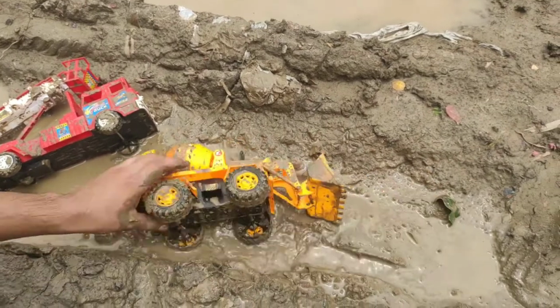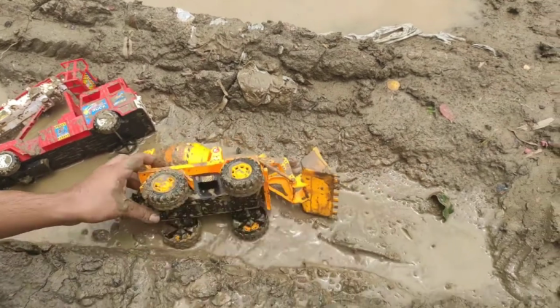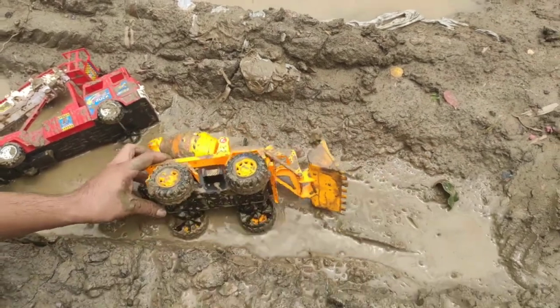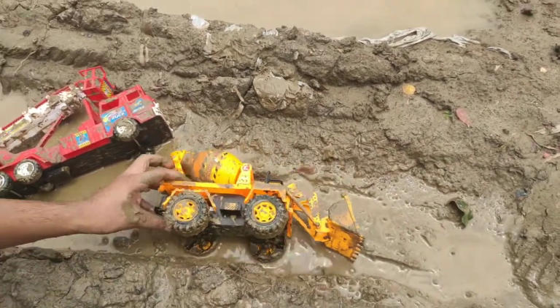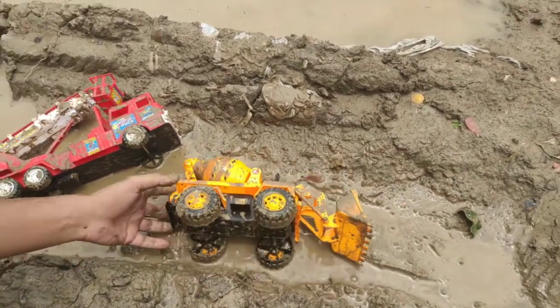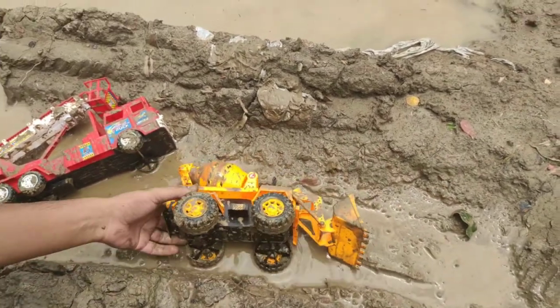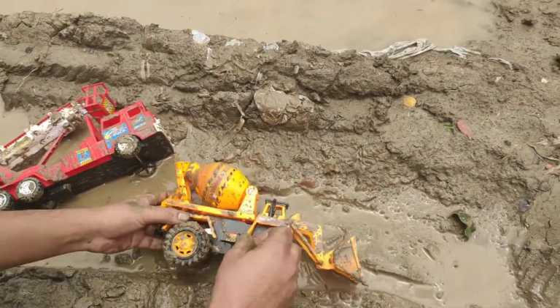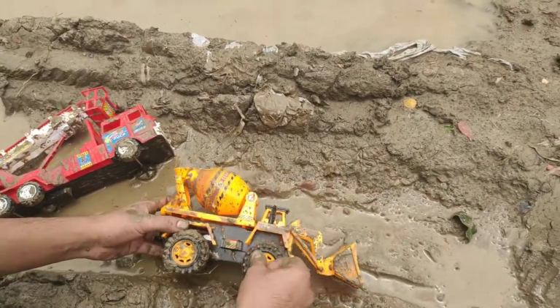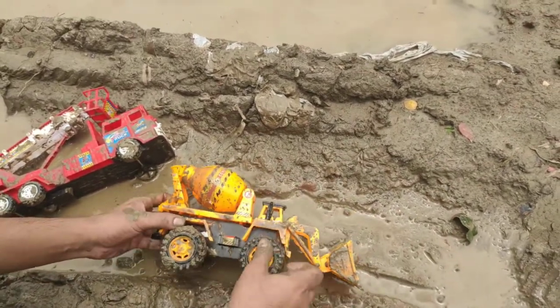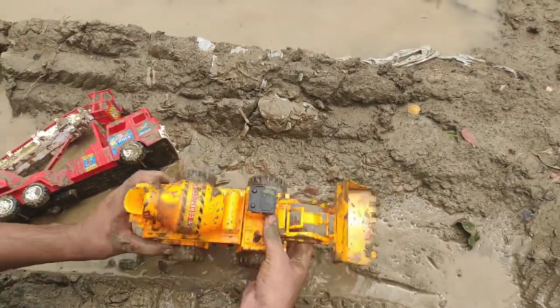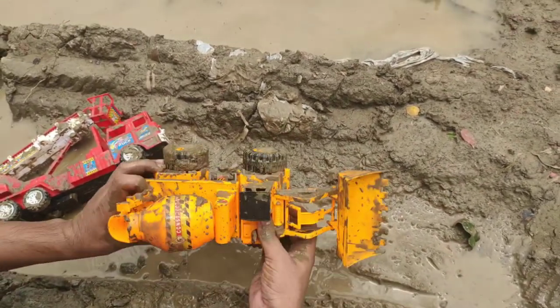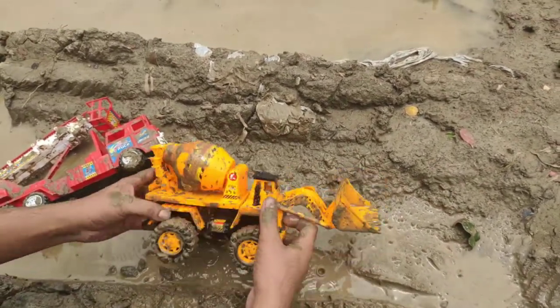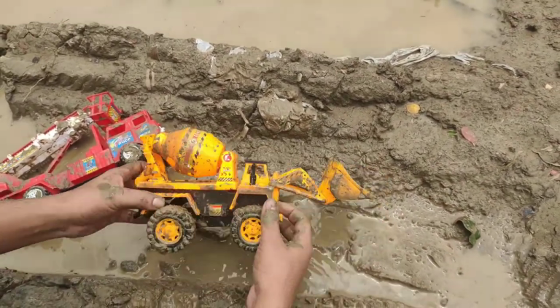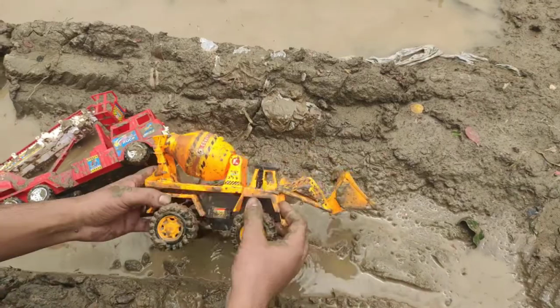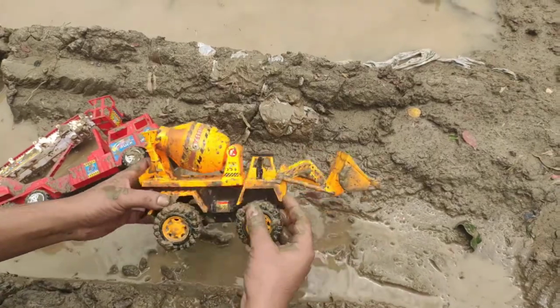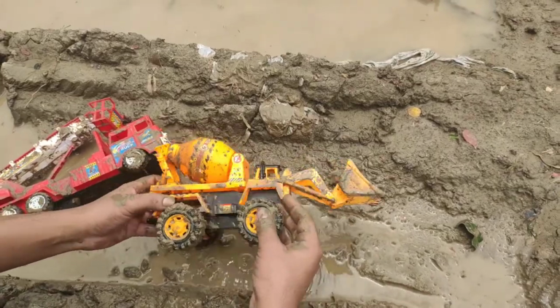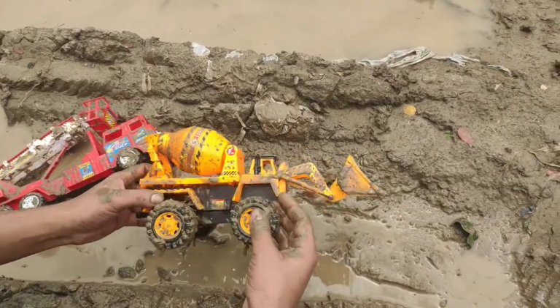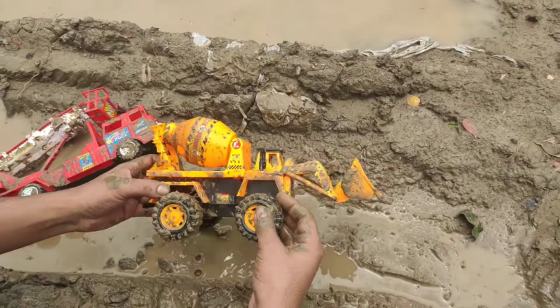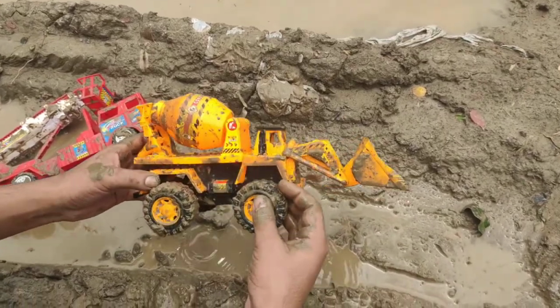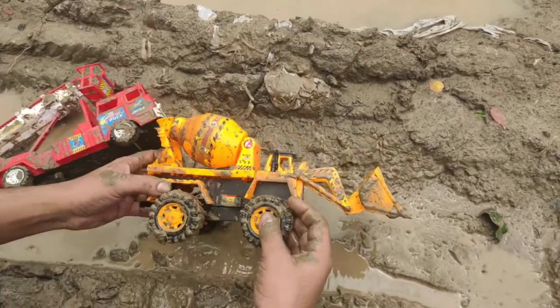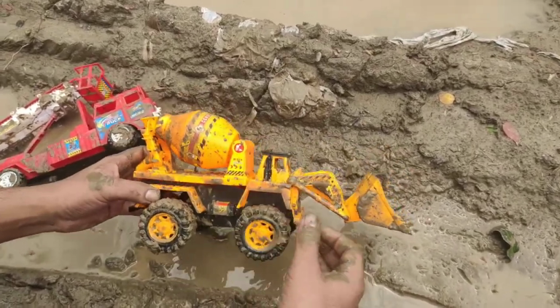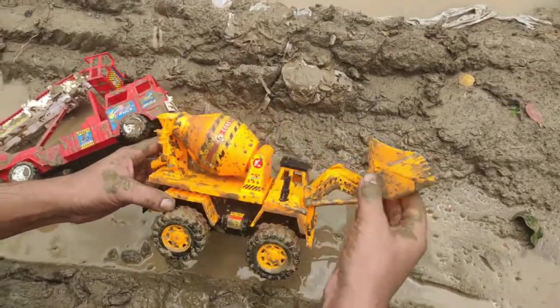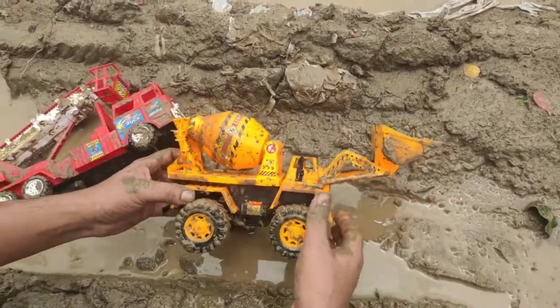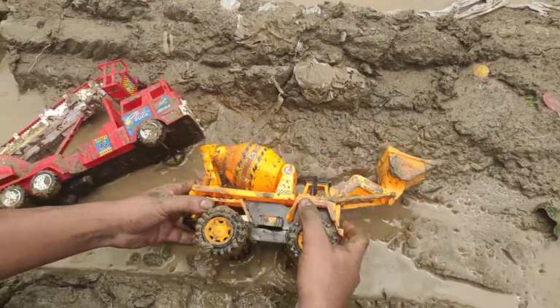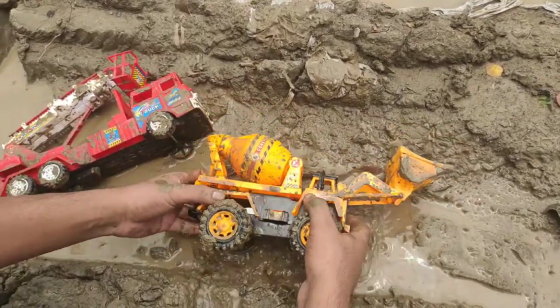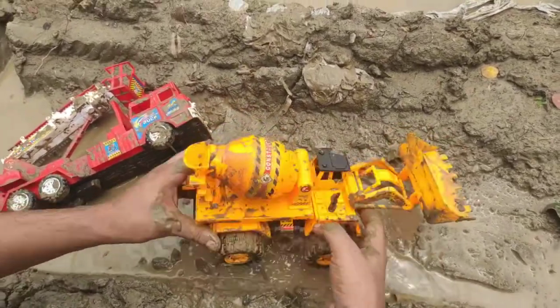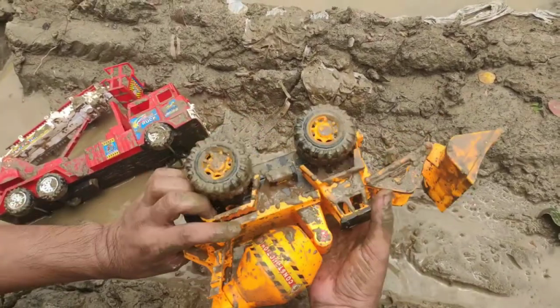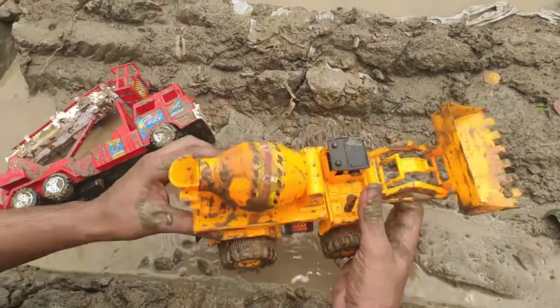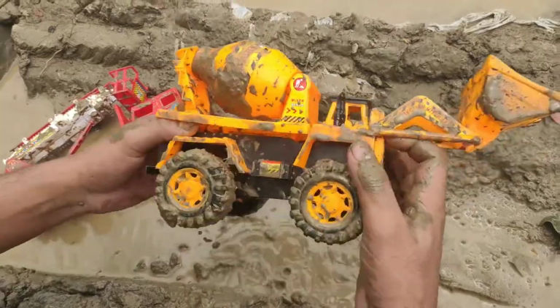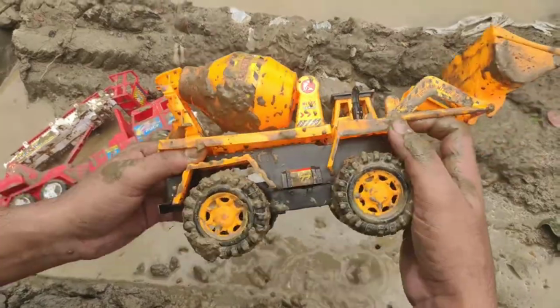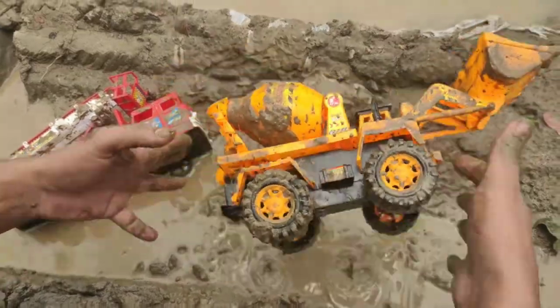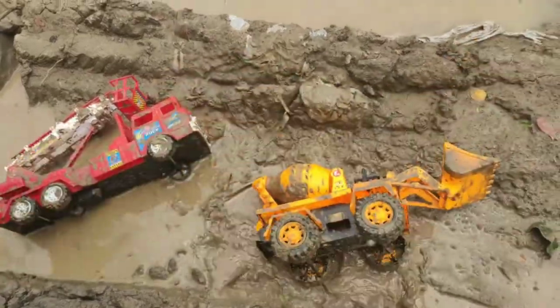It's now full dirty — full of muddy mixer and bulldozer truck. Bye-bye.